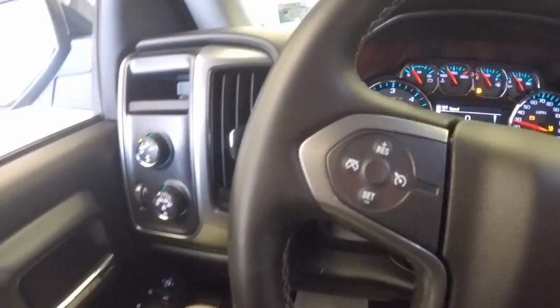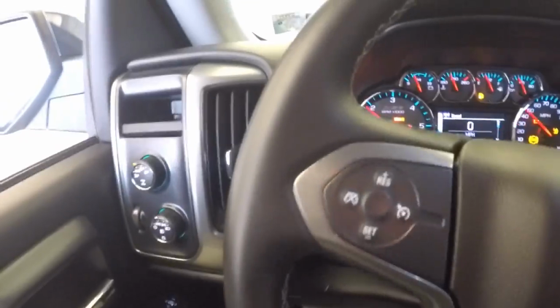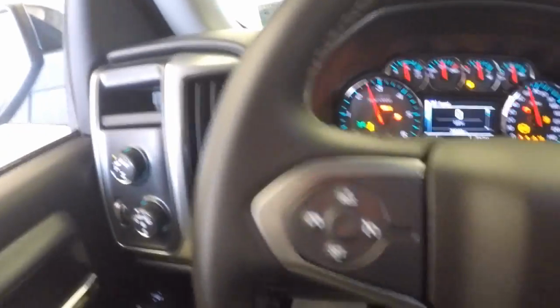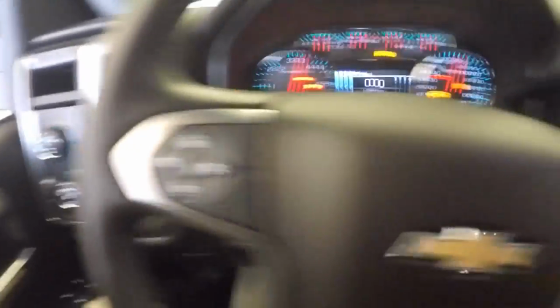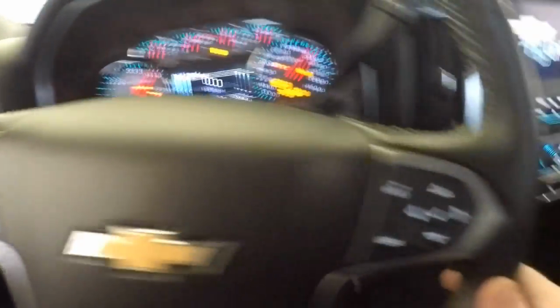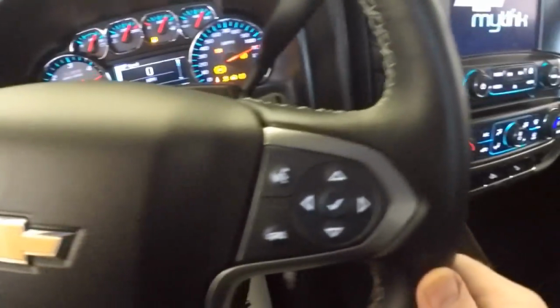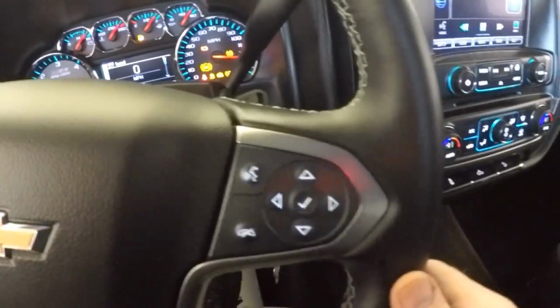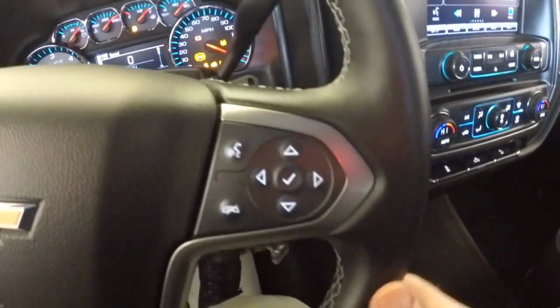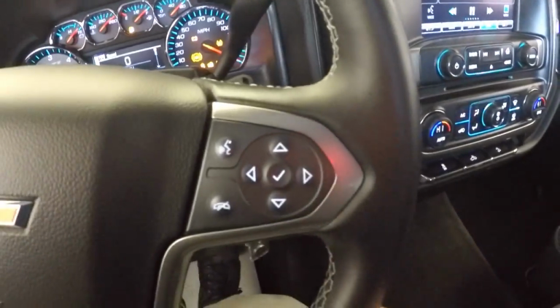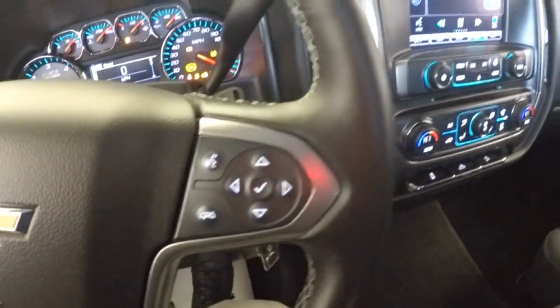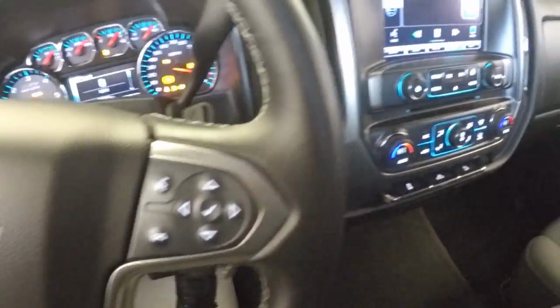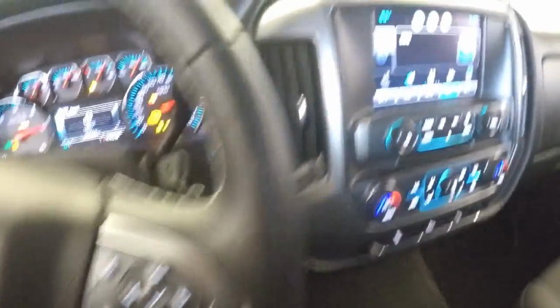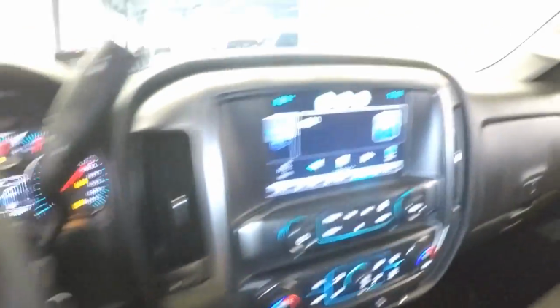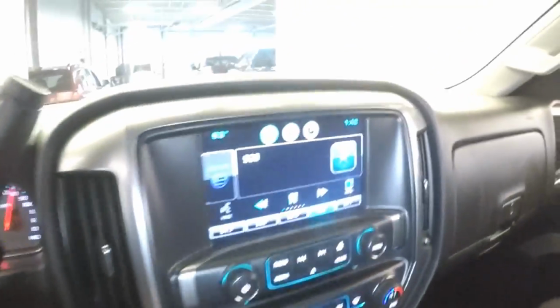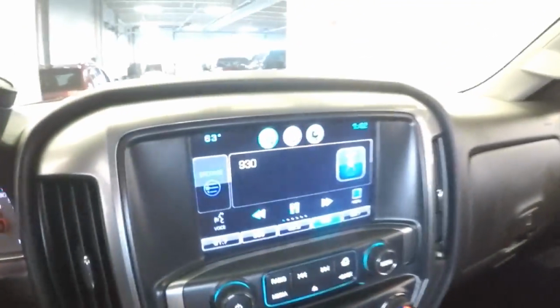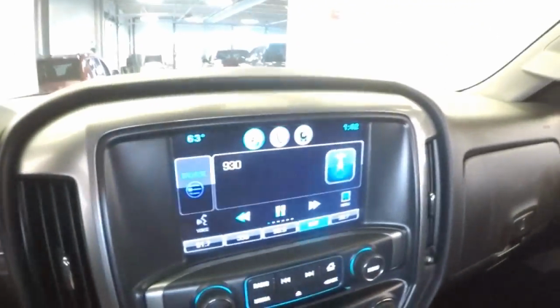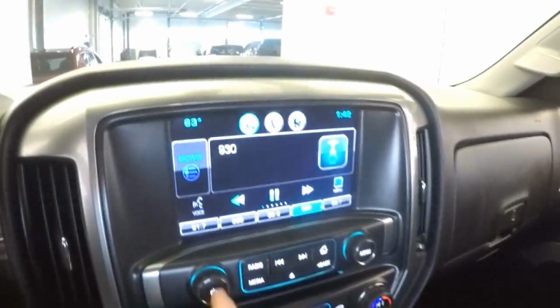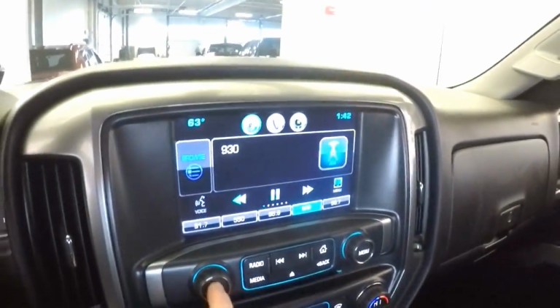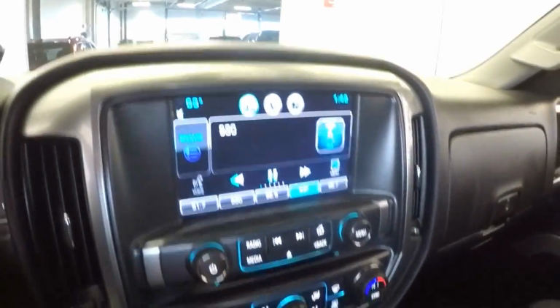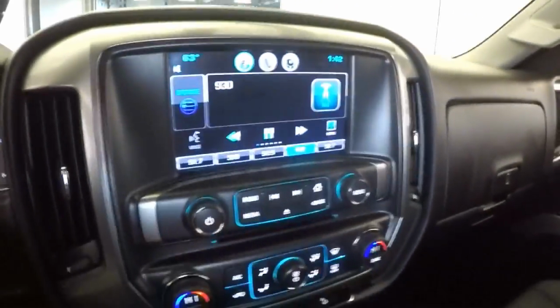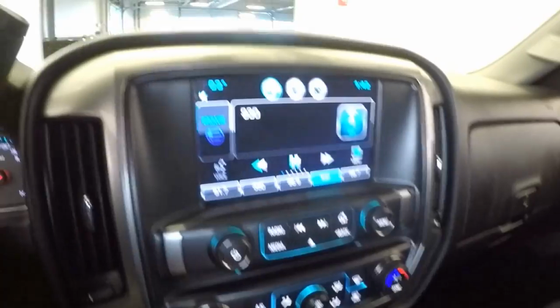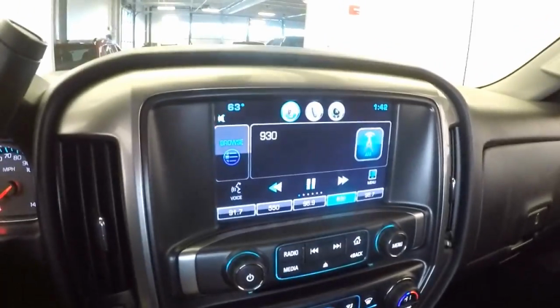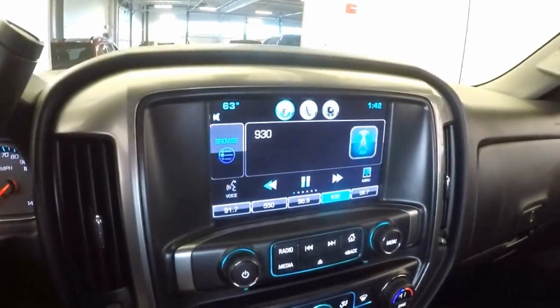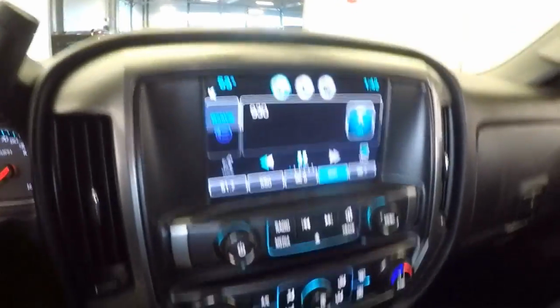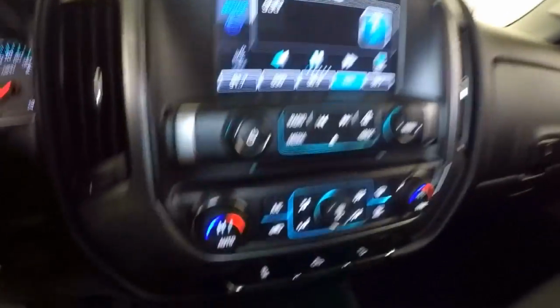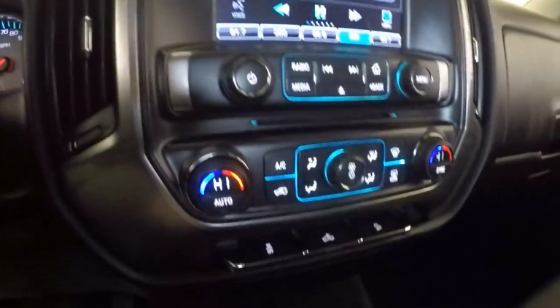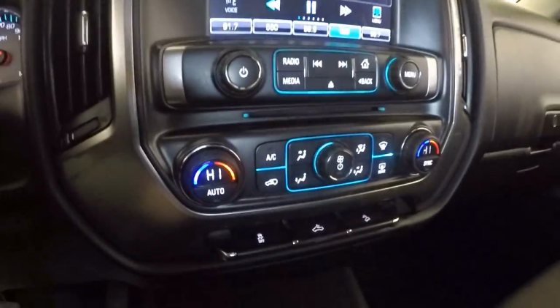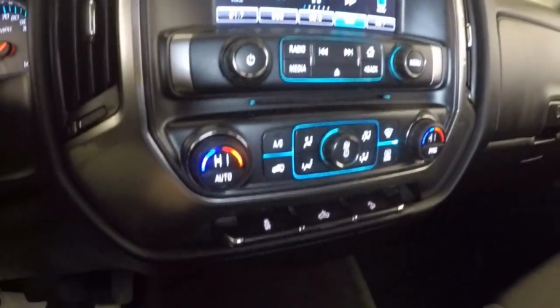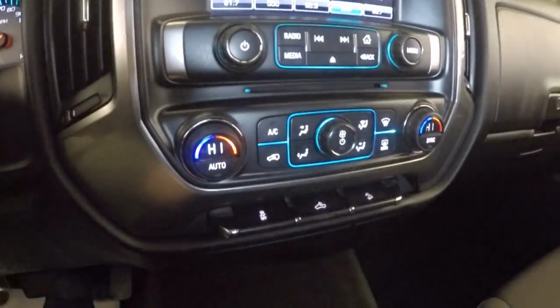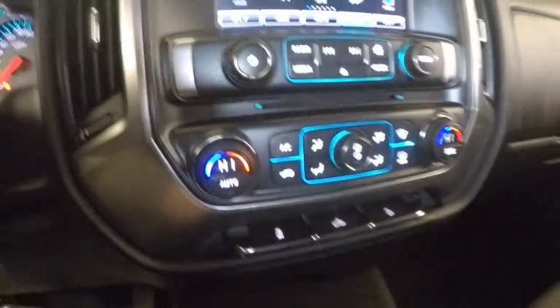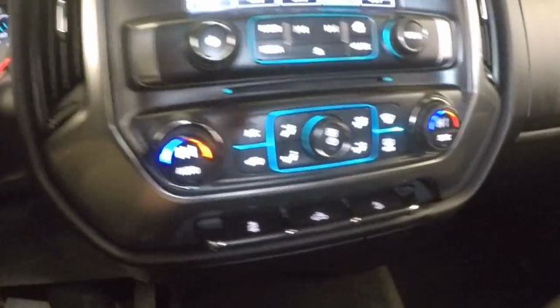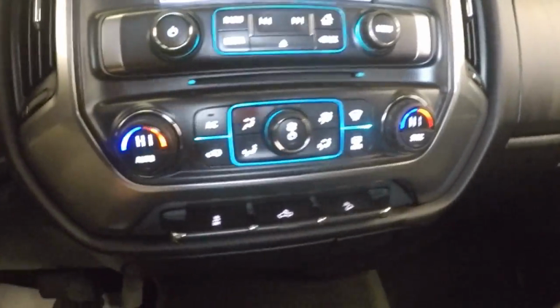Cruise control, audio controls mounted on the steering wheel. Radio's working — AM, FM, XM — dual zone heat controls.